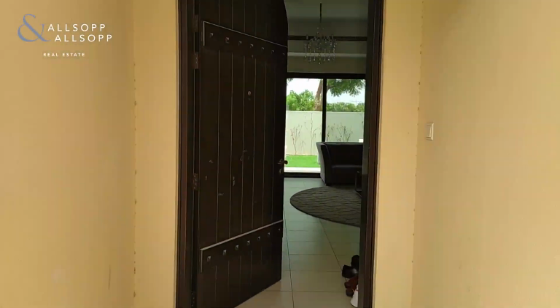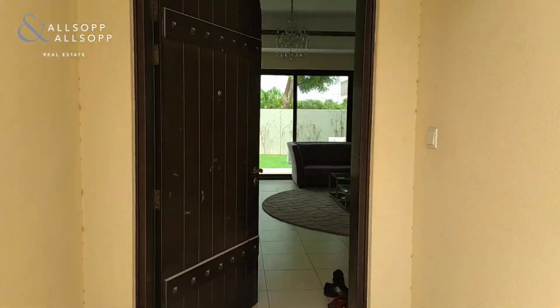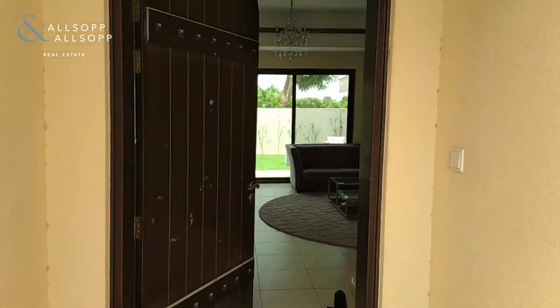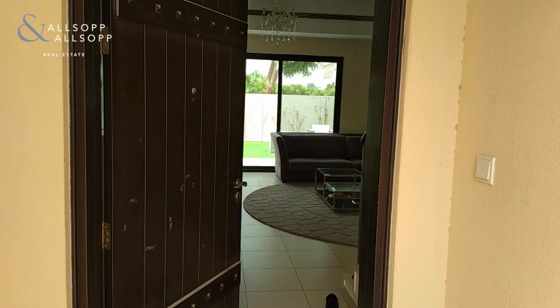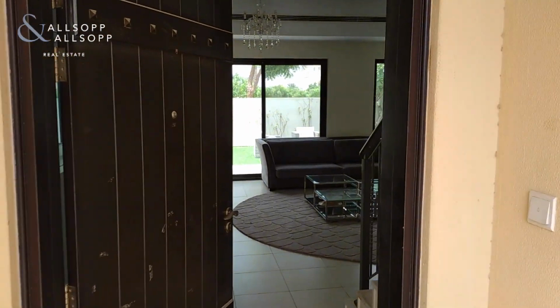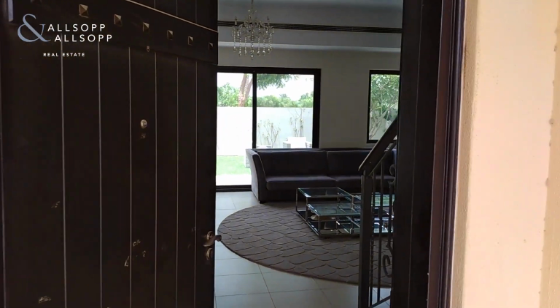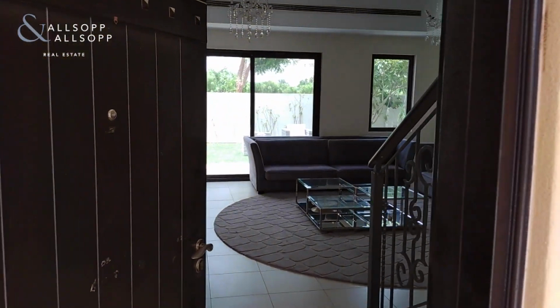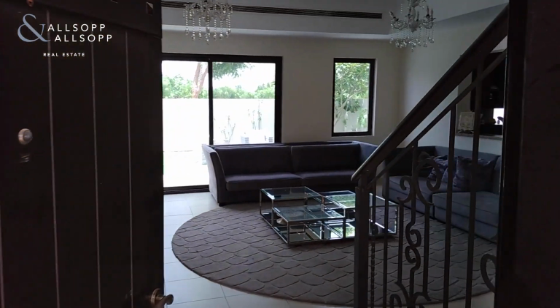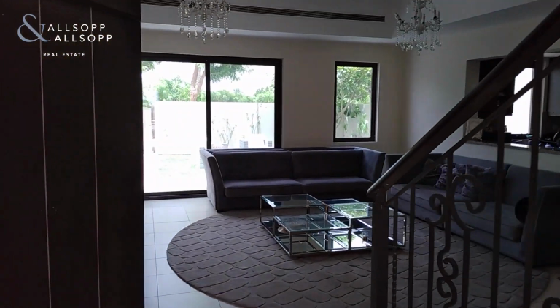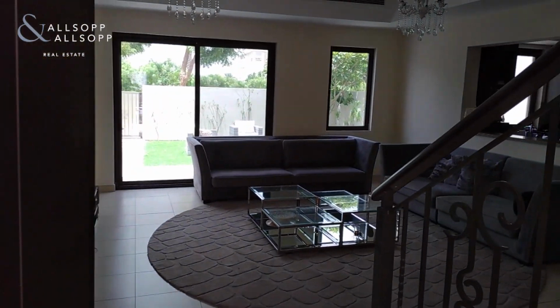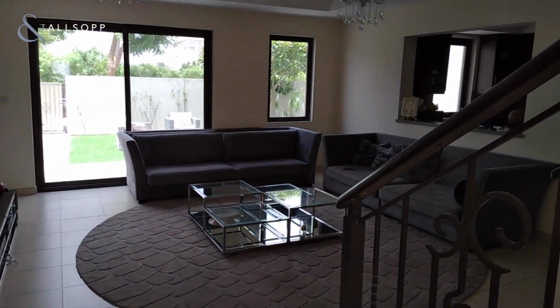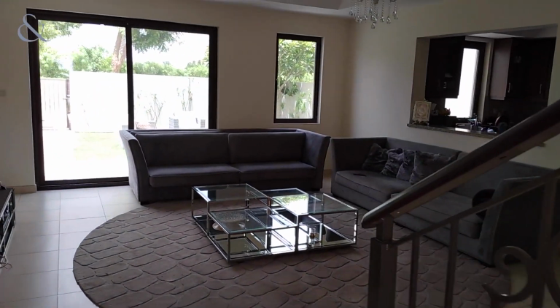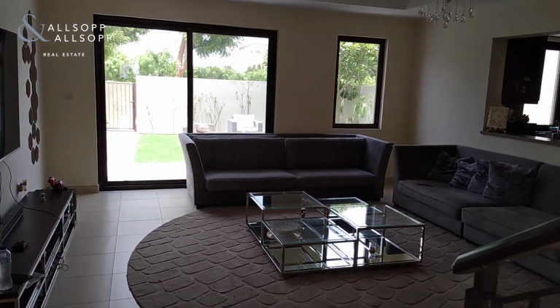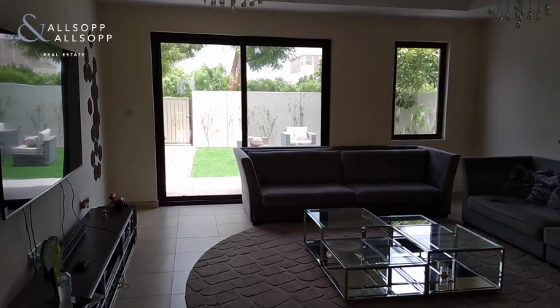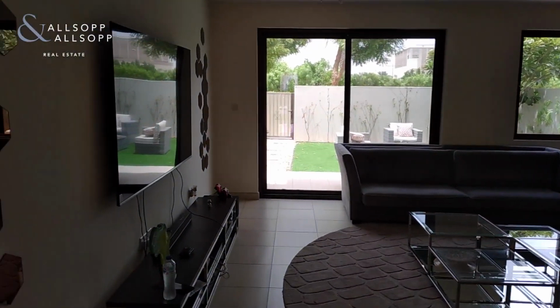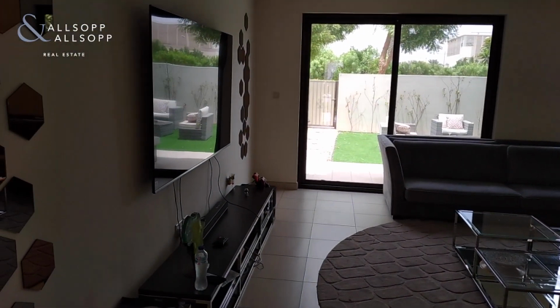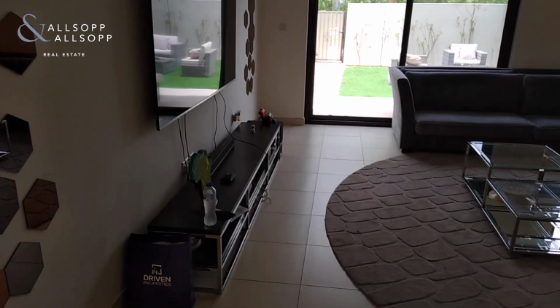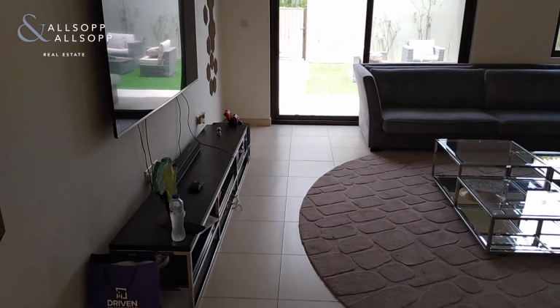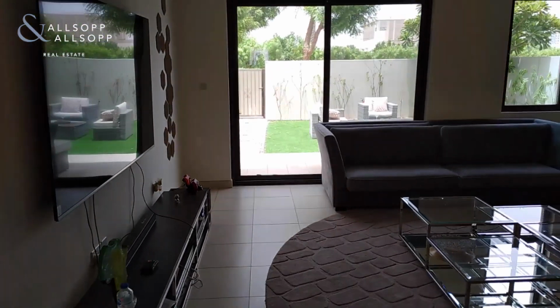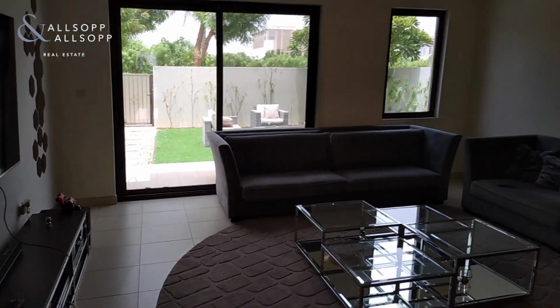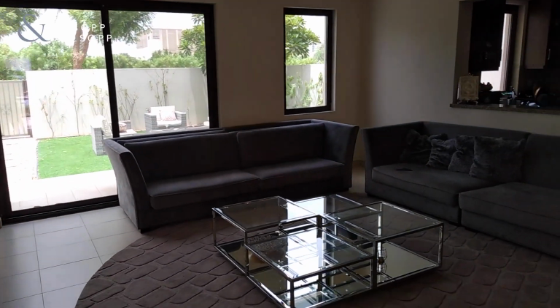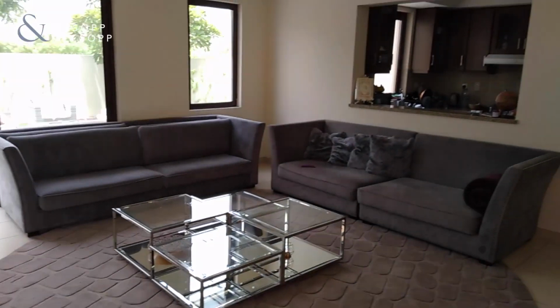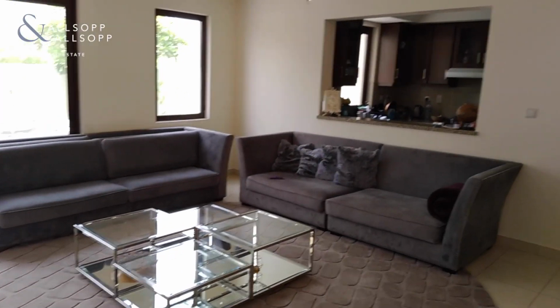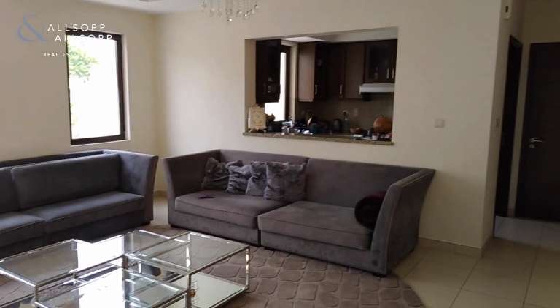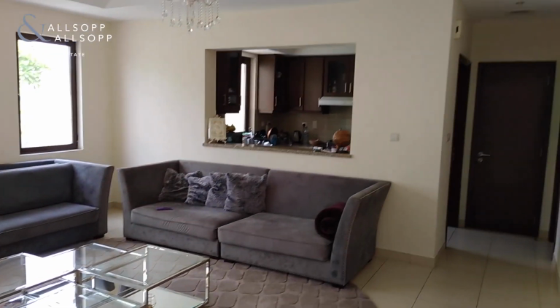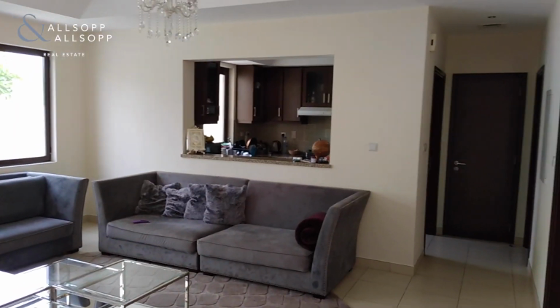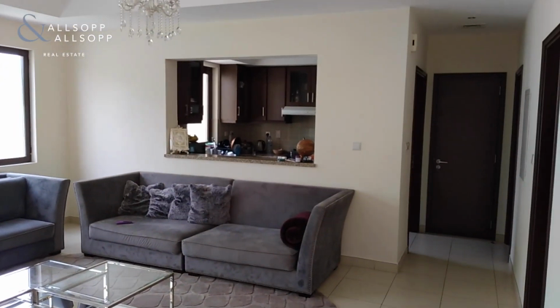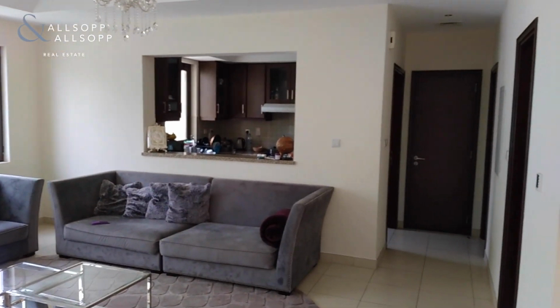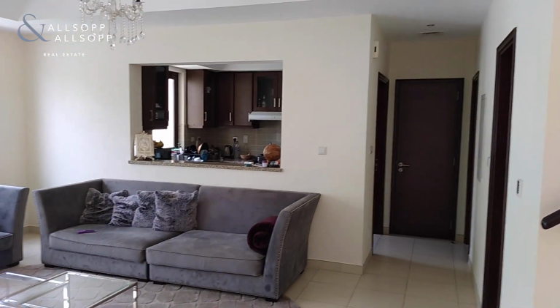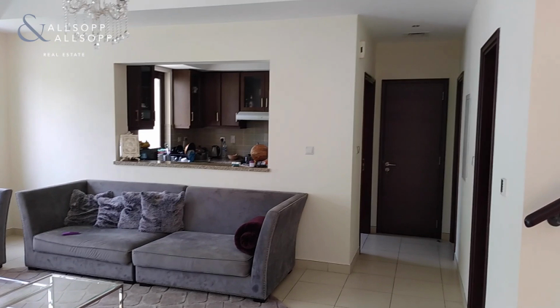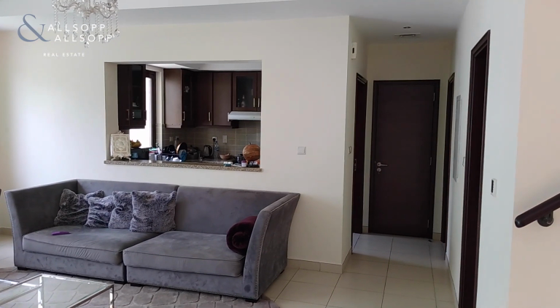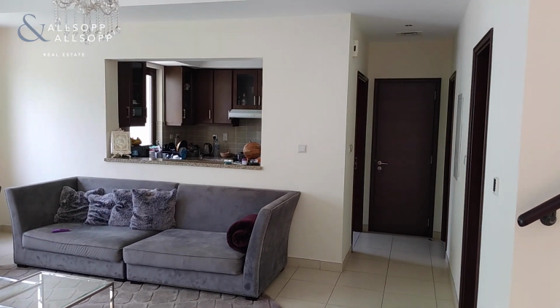Just going through to the living area through the front door. As you can see, lots of space, very large couches. Through there you can see the kitchen with the hatch.